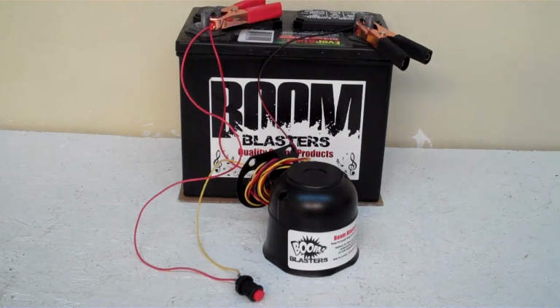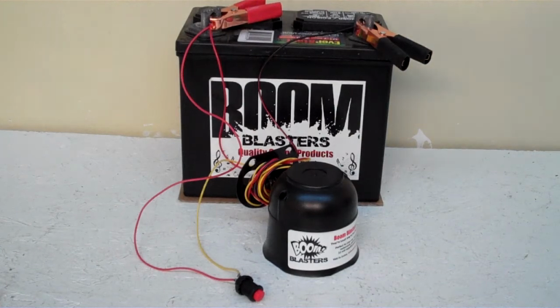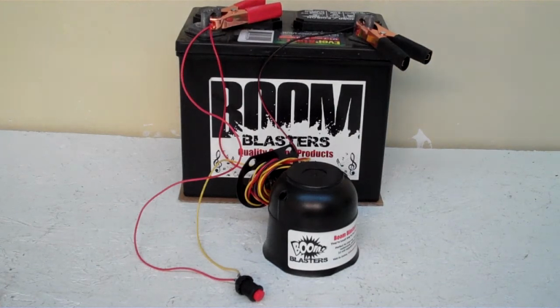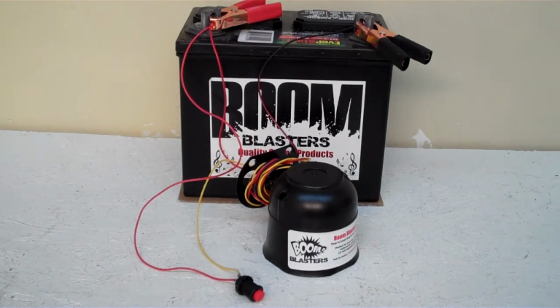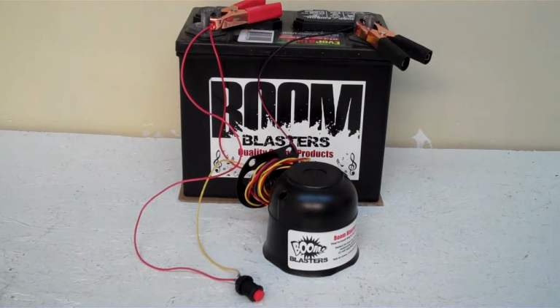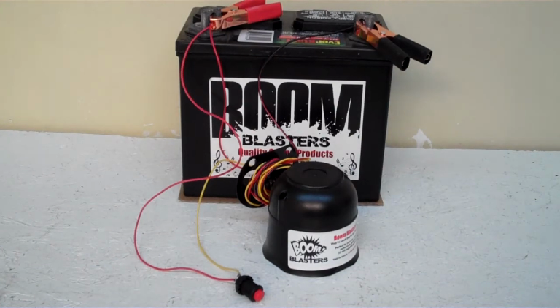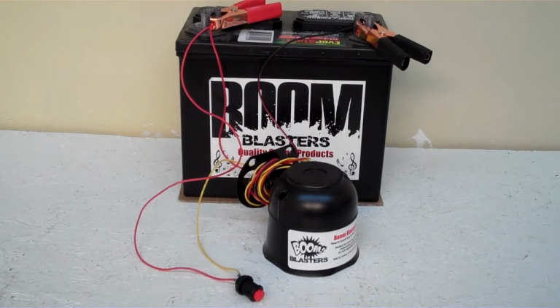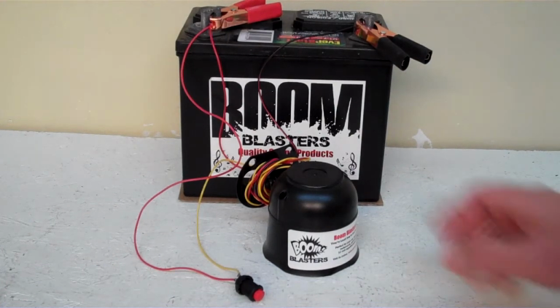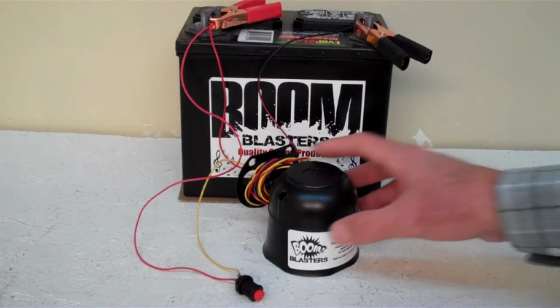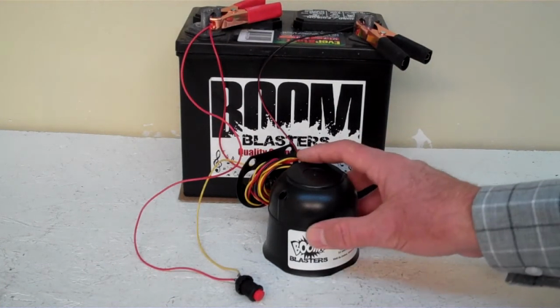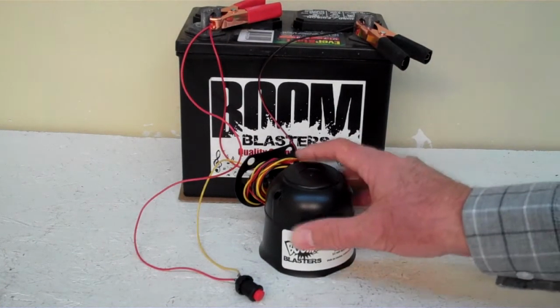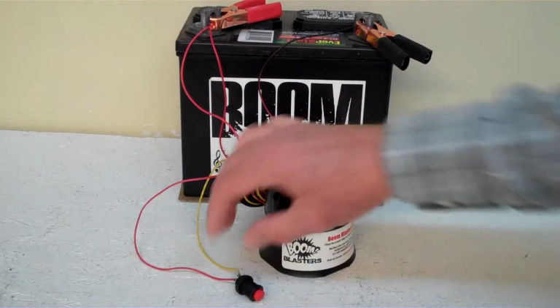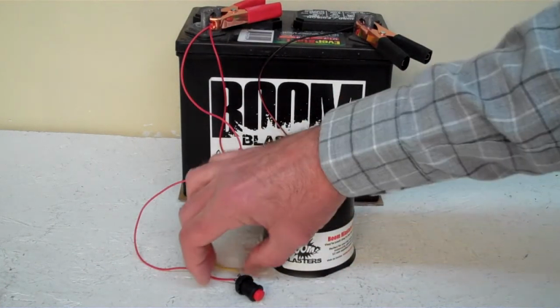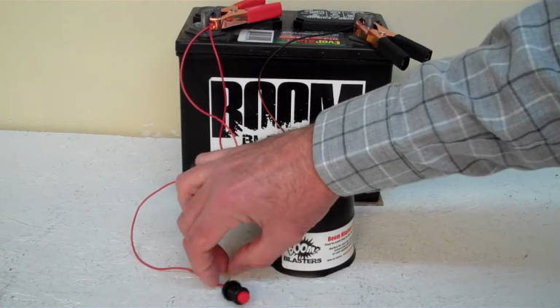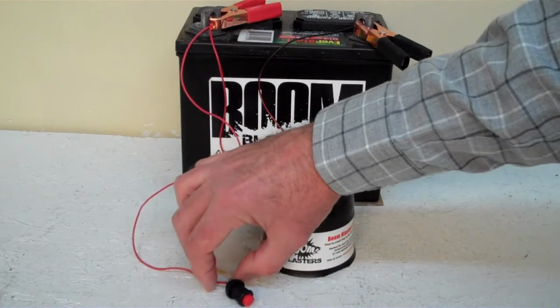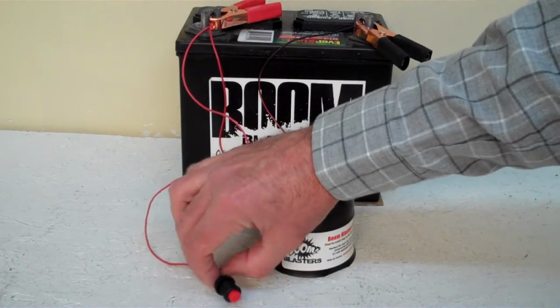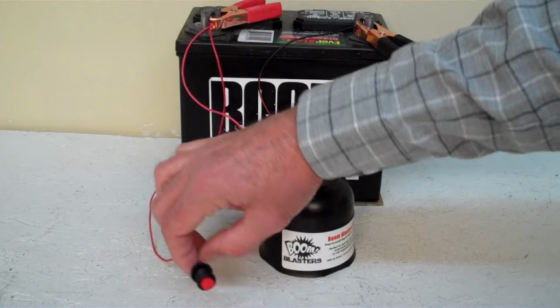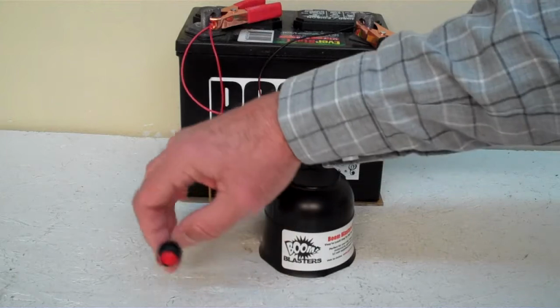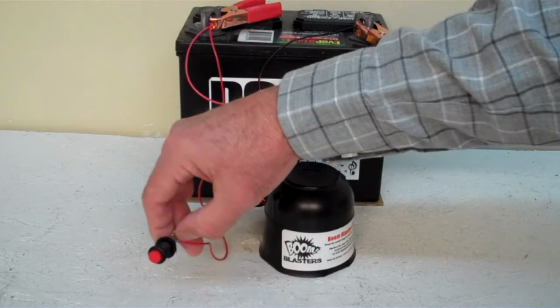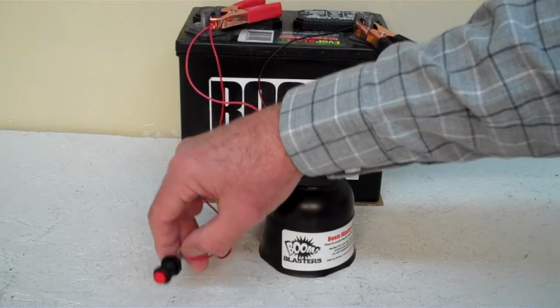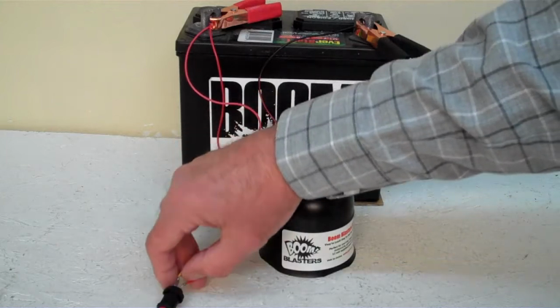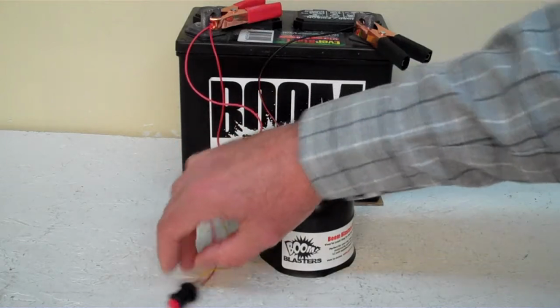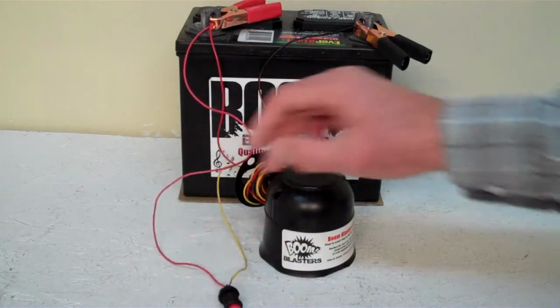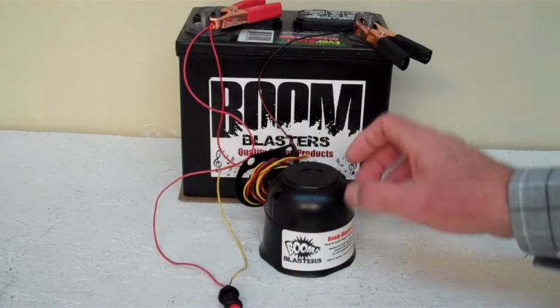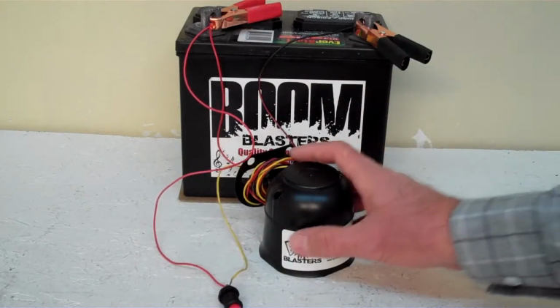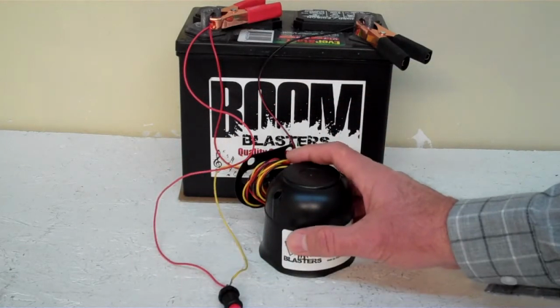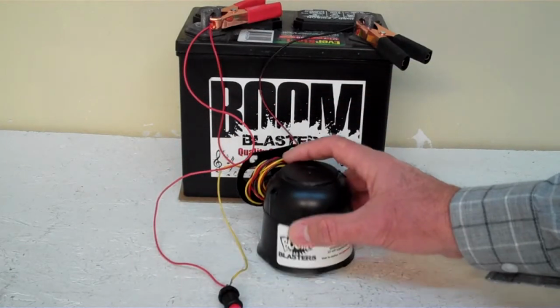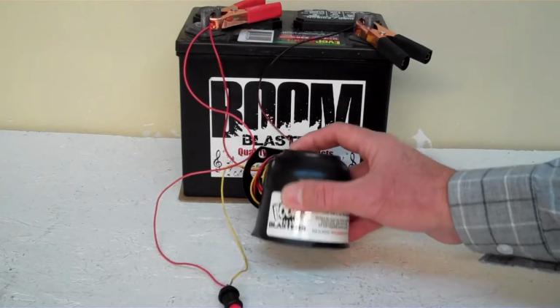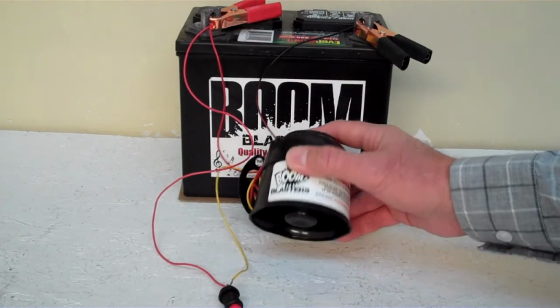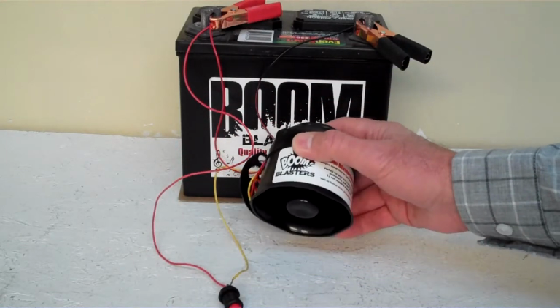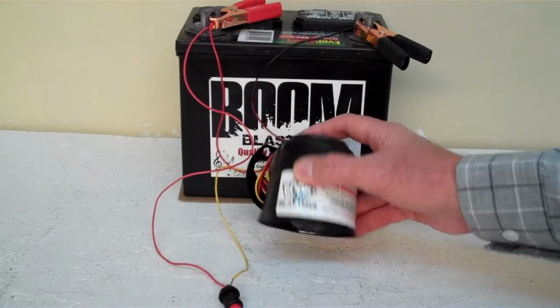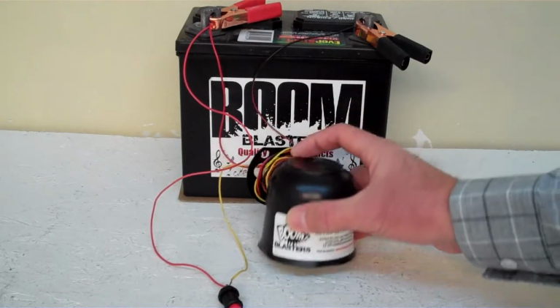Hey everyone, this is our Titanic Whistle Sounds car horn. This is our button version of the horn — it comes with a button which is included. Now we've got this horn facing down; it's pretty loud and we don't want to hurt our ears here.